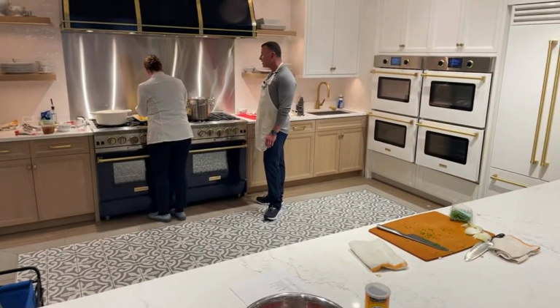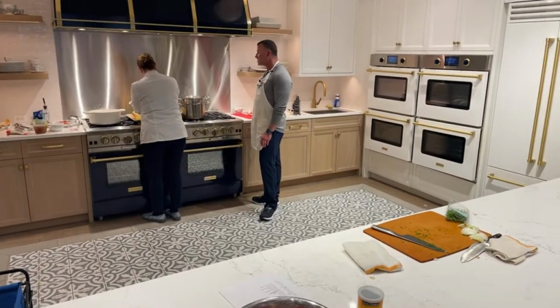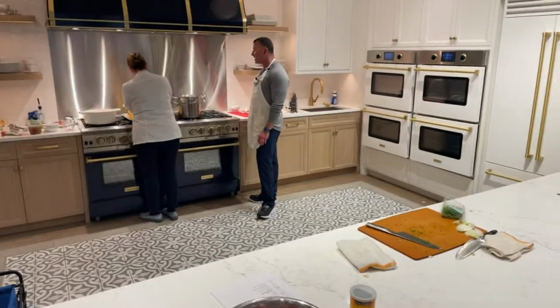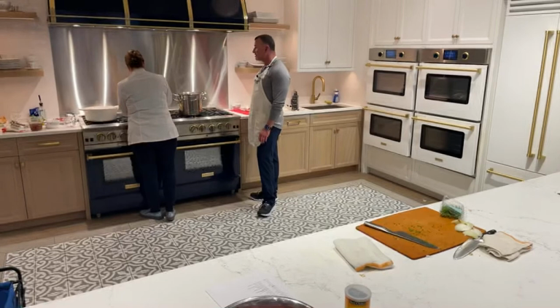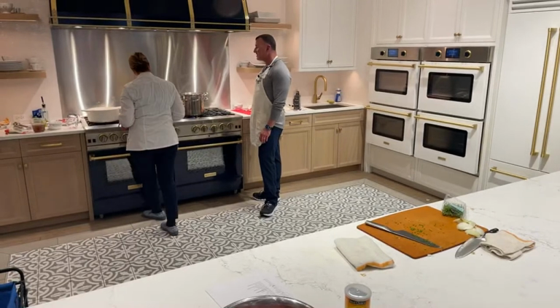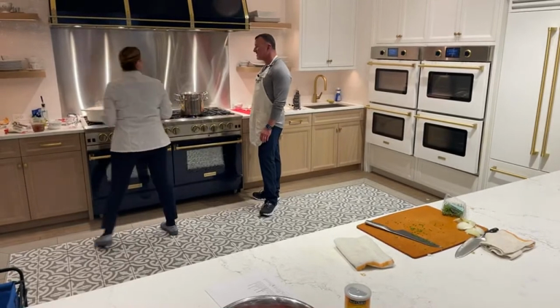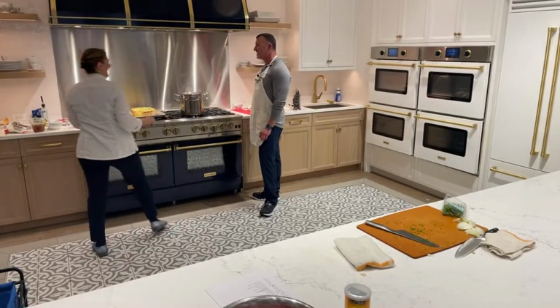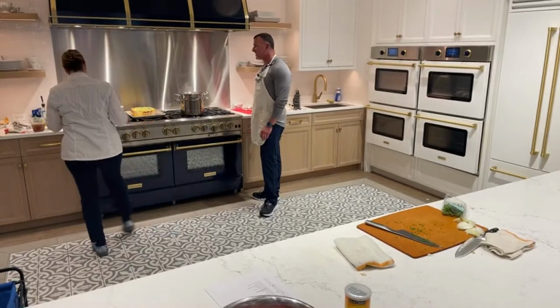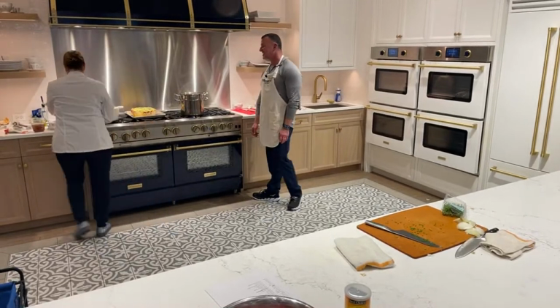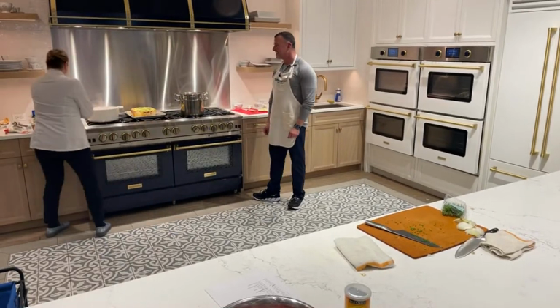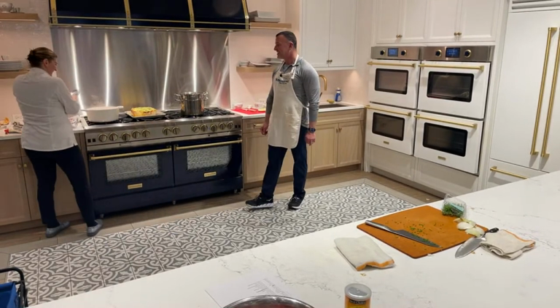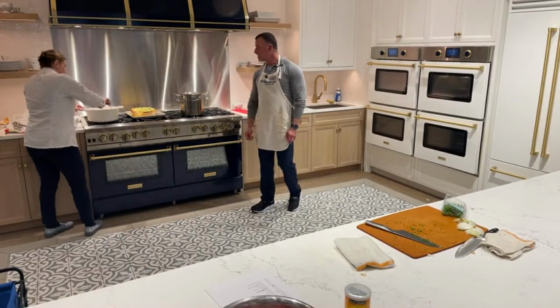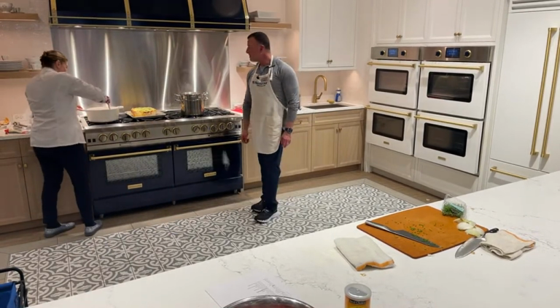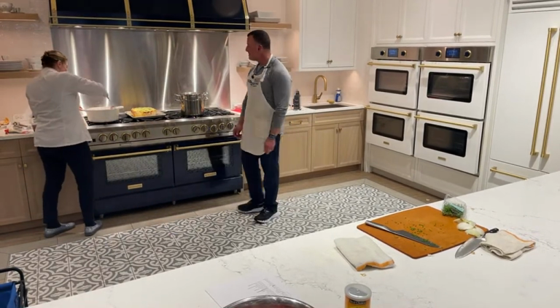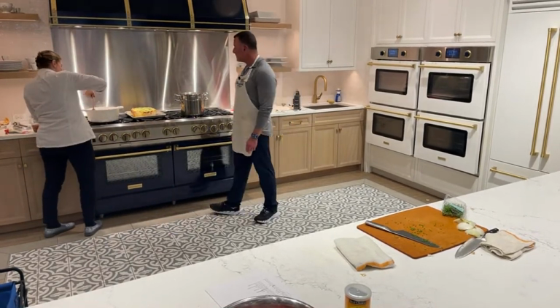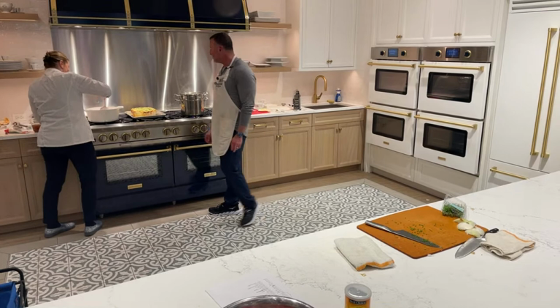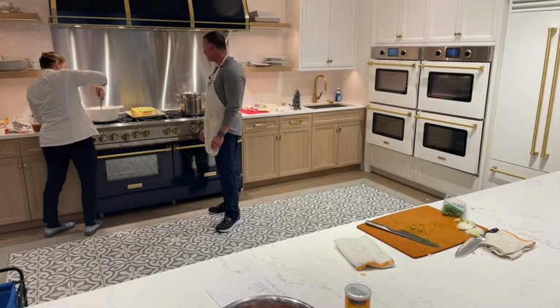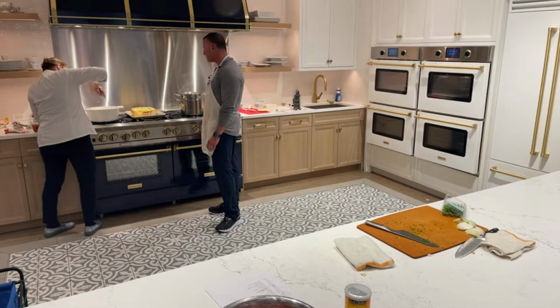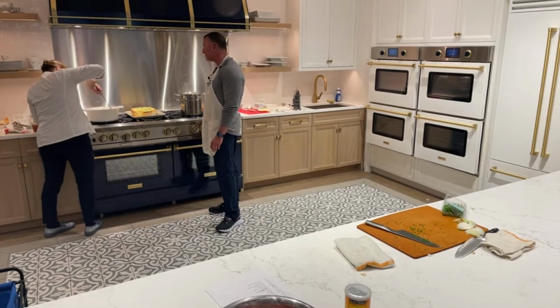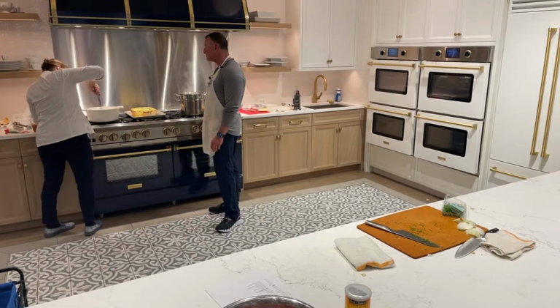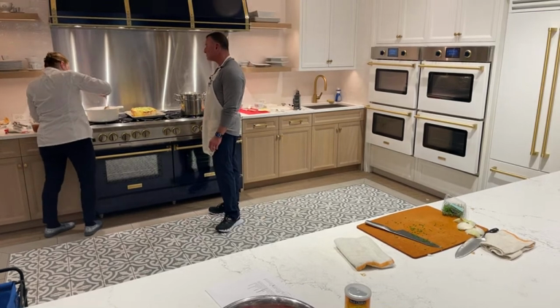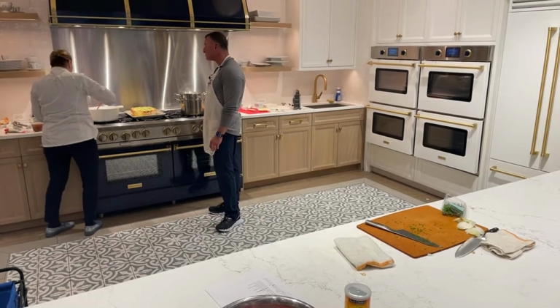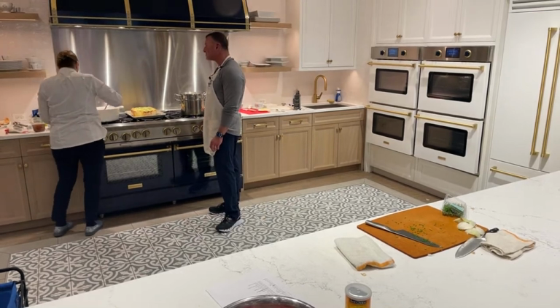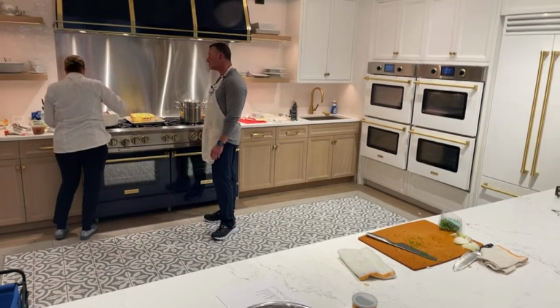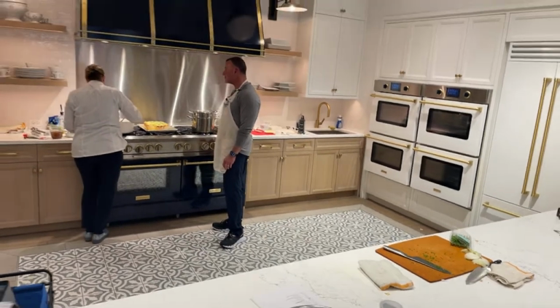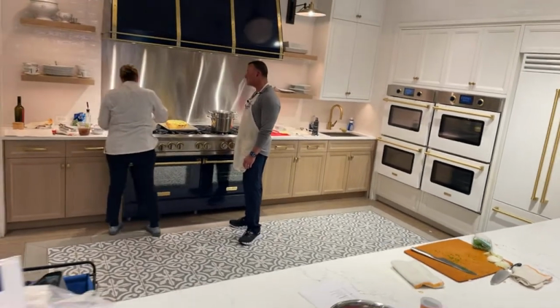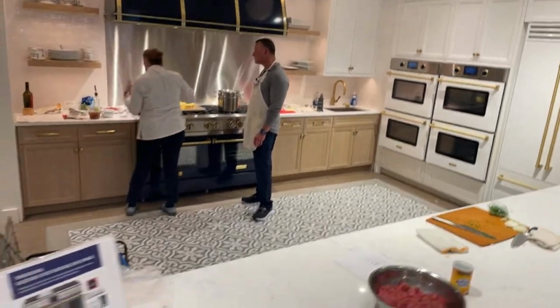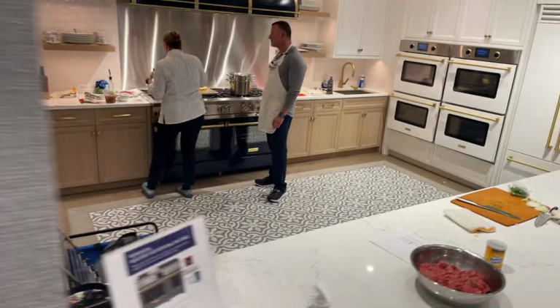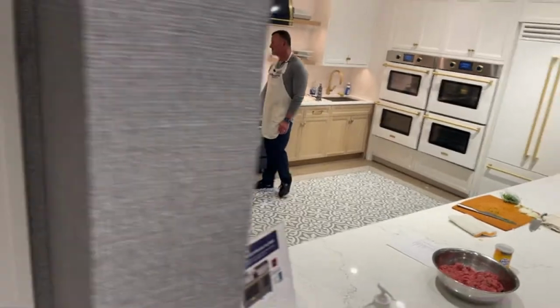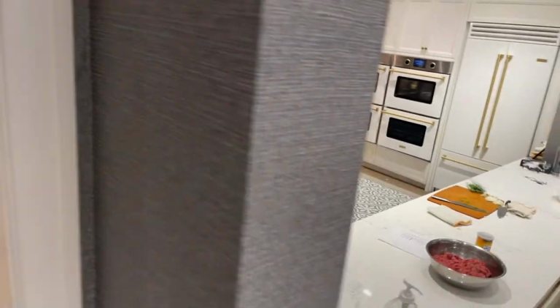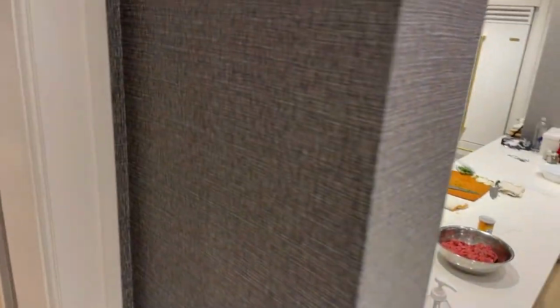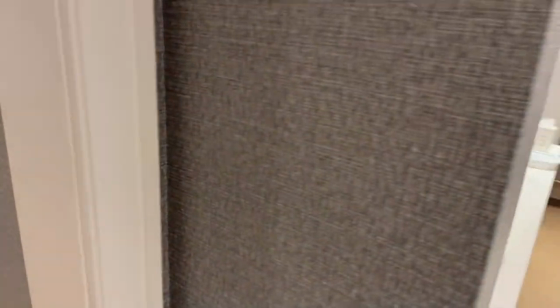Your potatoes are going to simmer for about 10 minutes until they're fork tender. It's really hot.